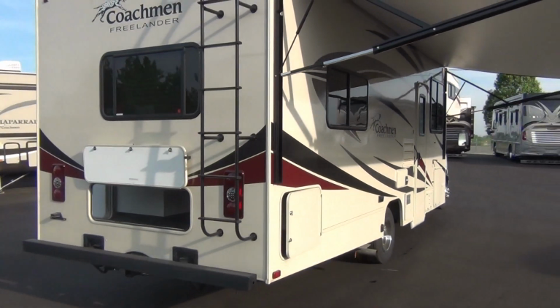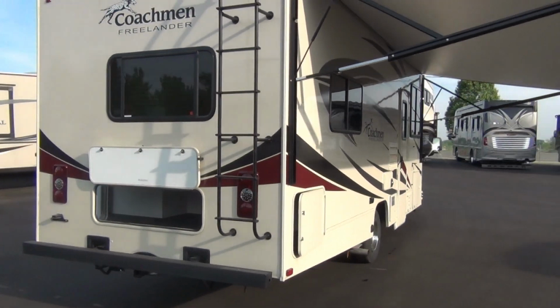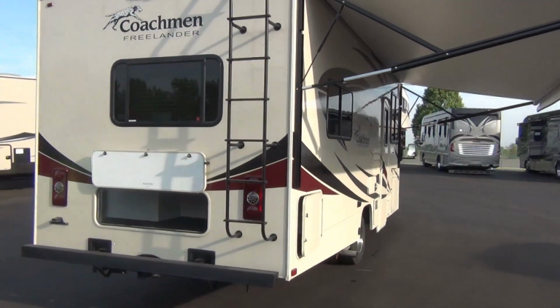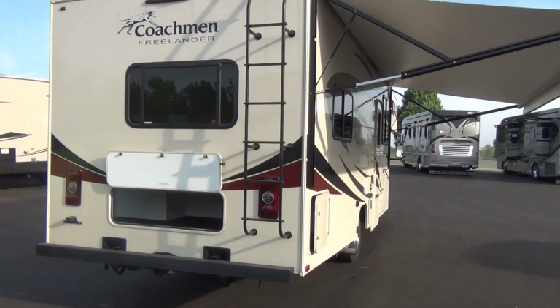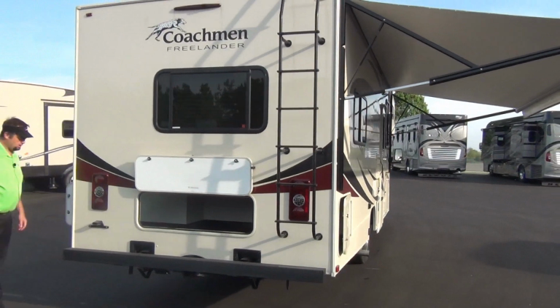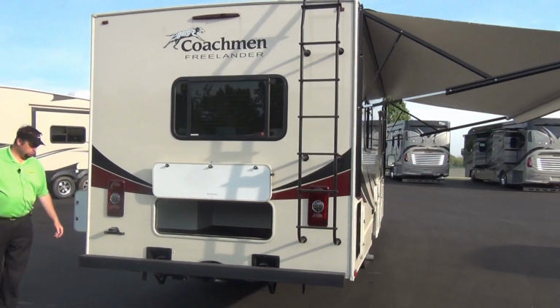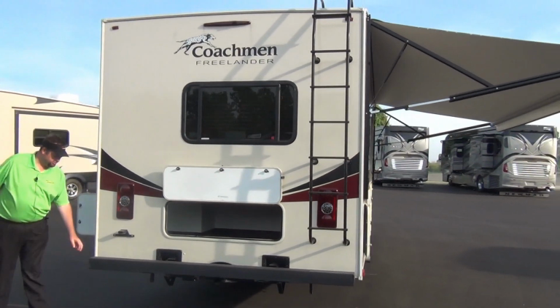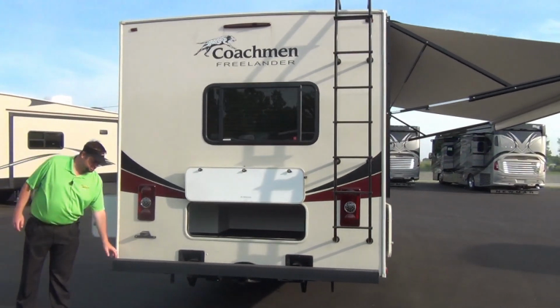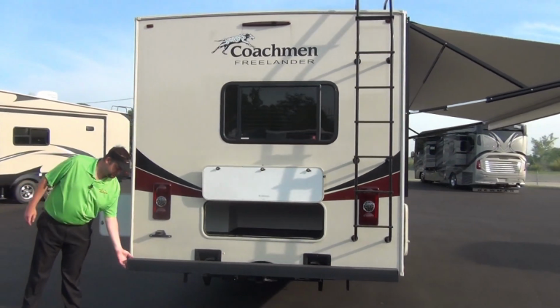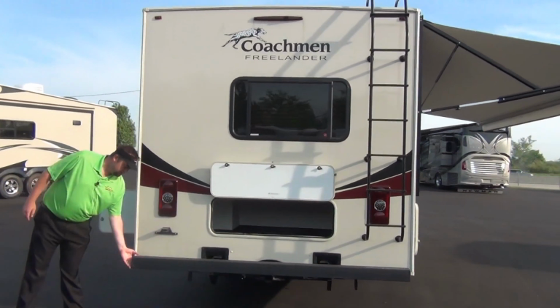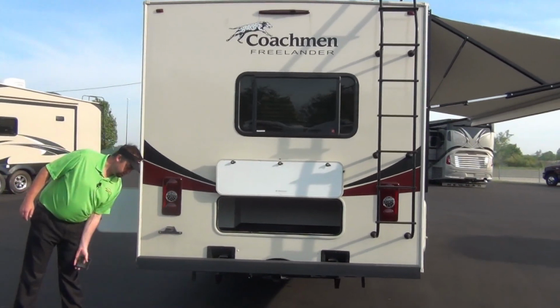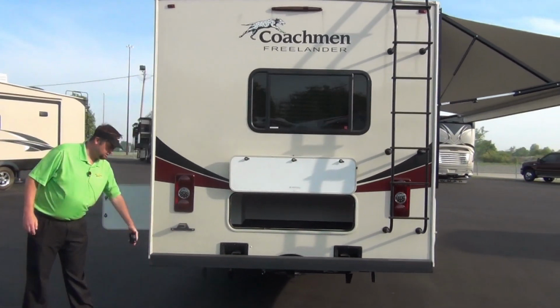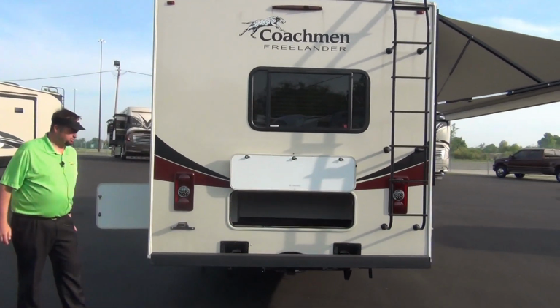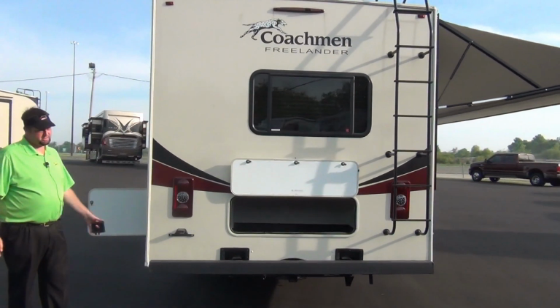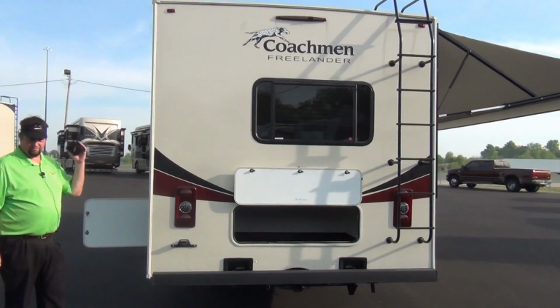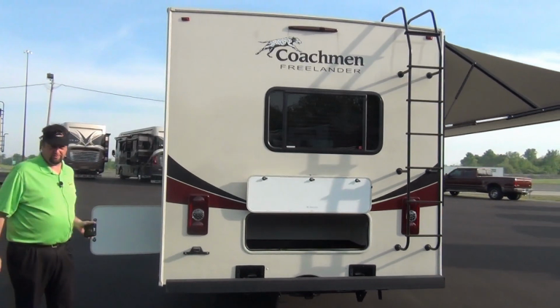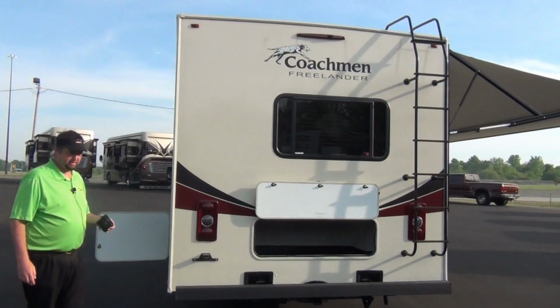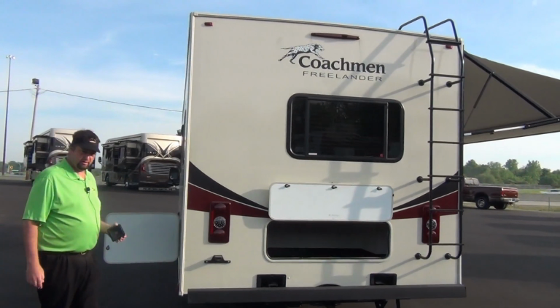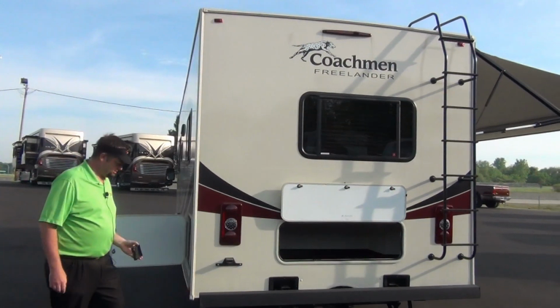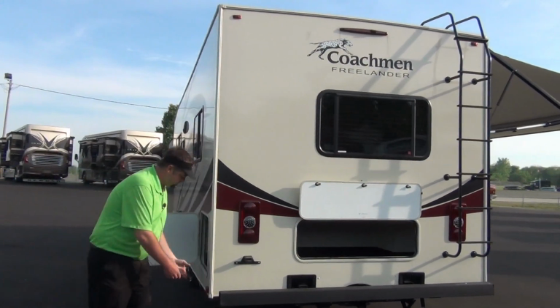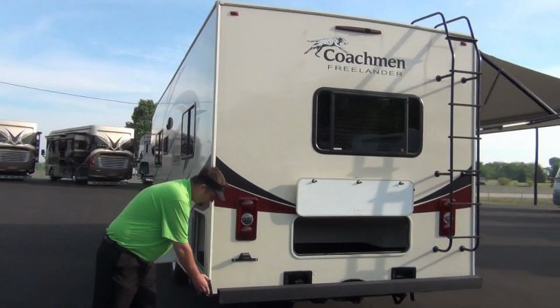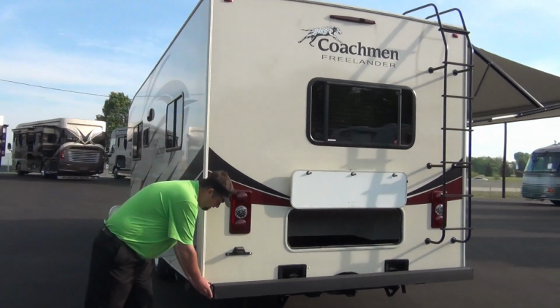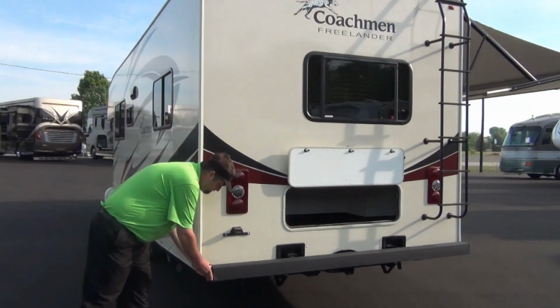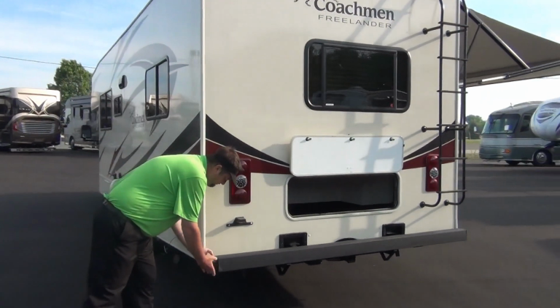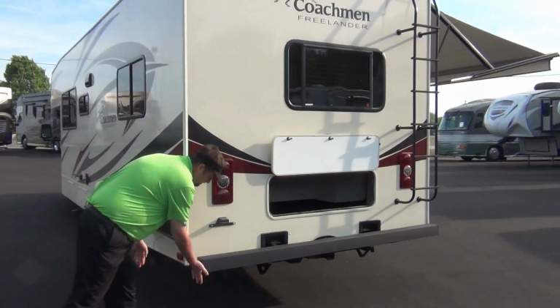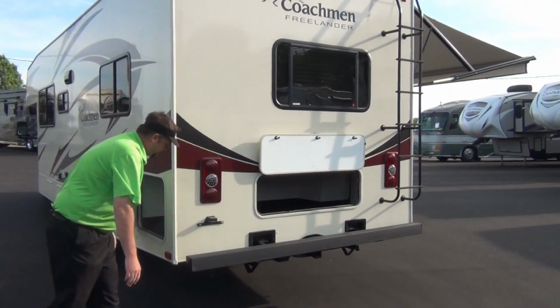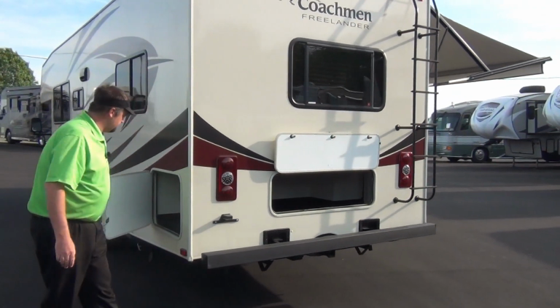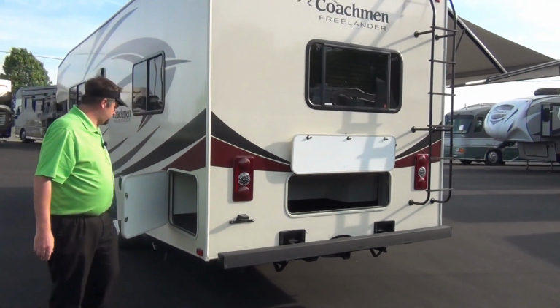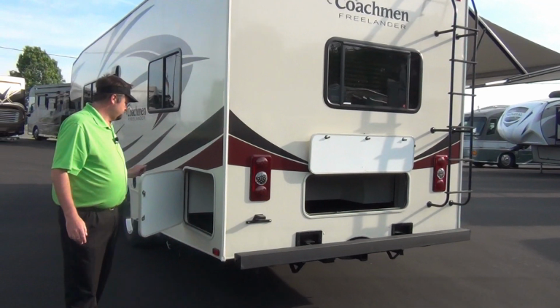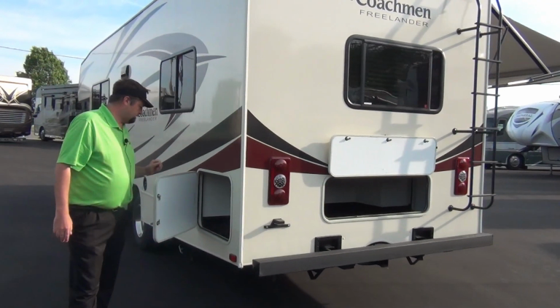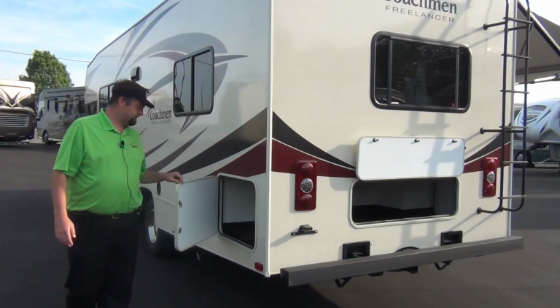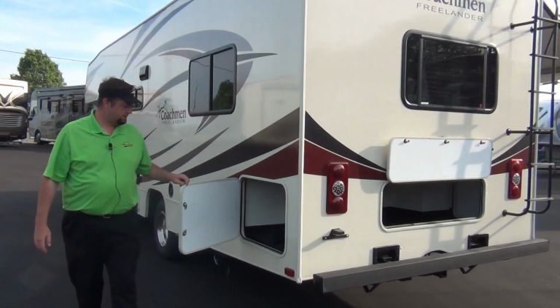Coming around the back side here, we will put a sewage hose in your bumper. This doesn't have one yet — we just got it — but we'll put a 20-foot dump hose in there for you to take care of that.